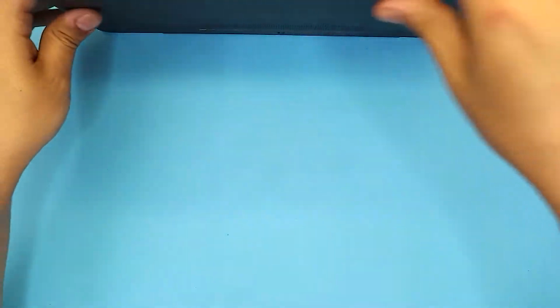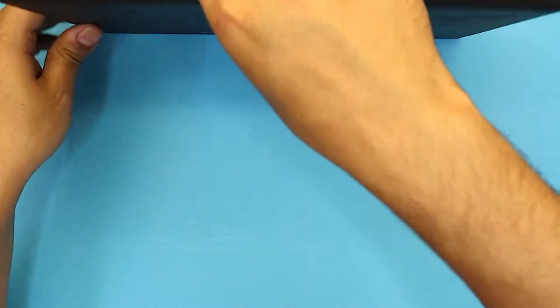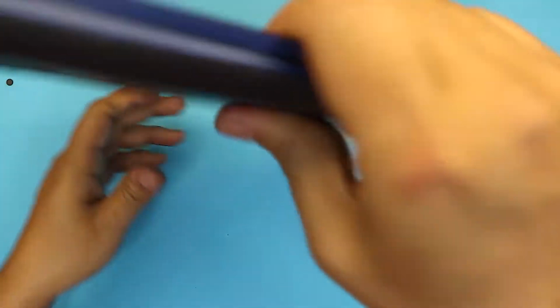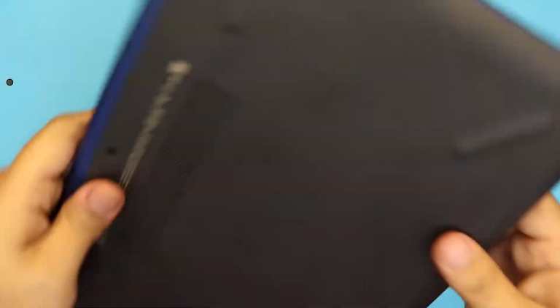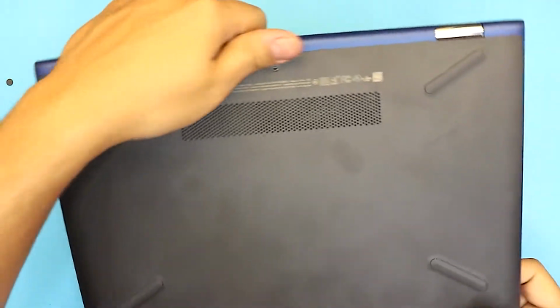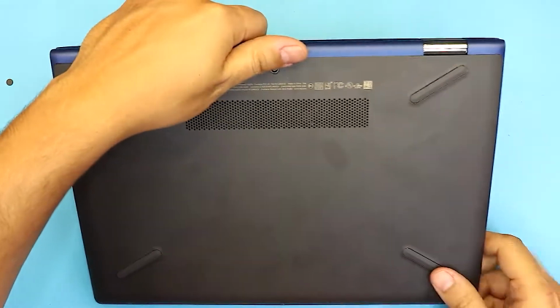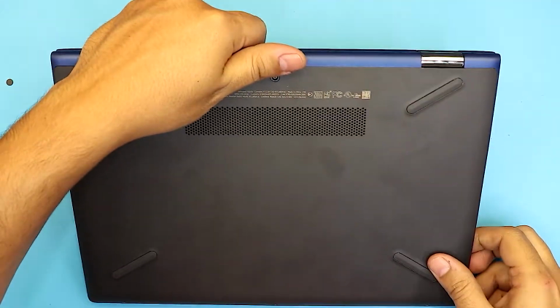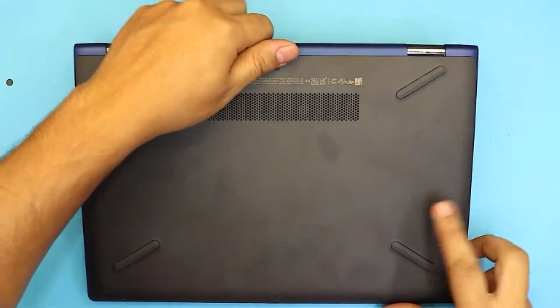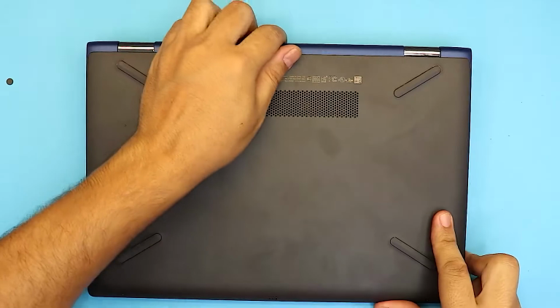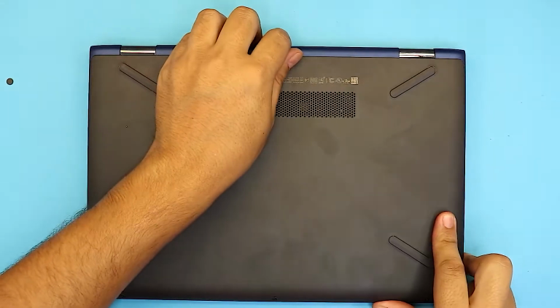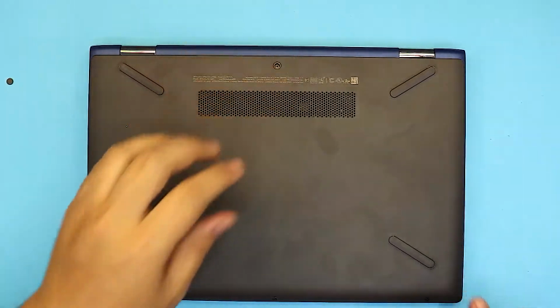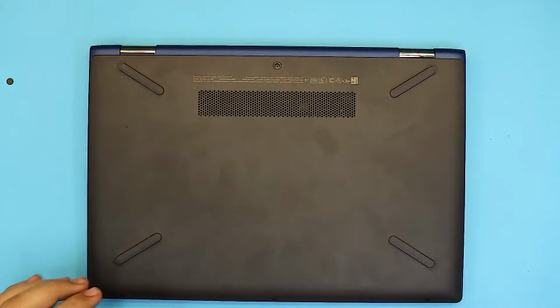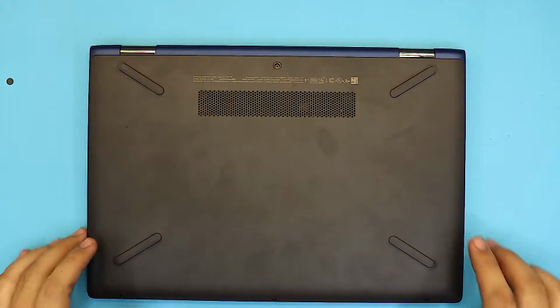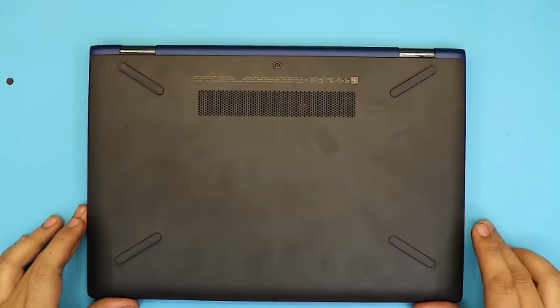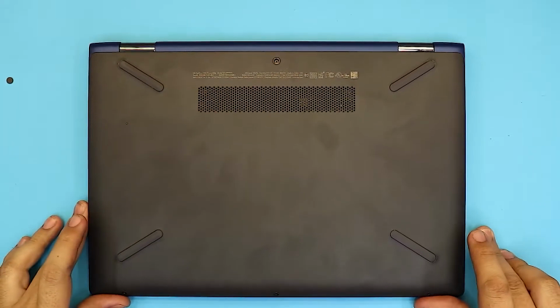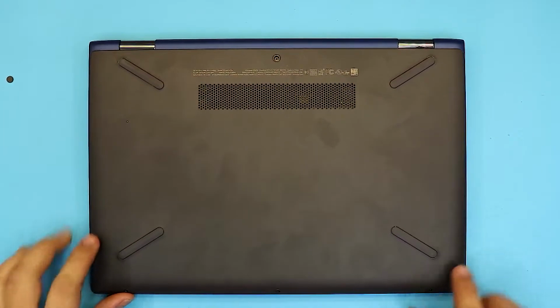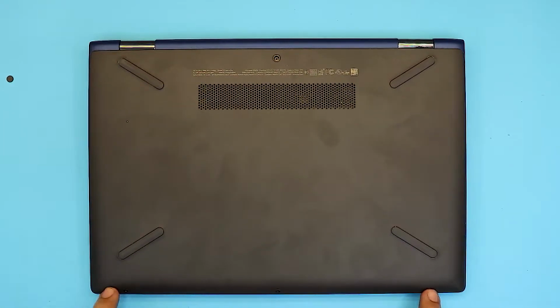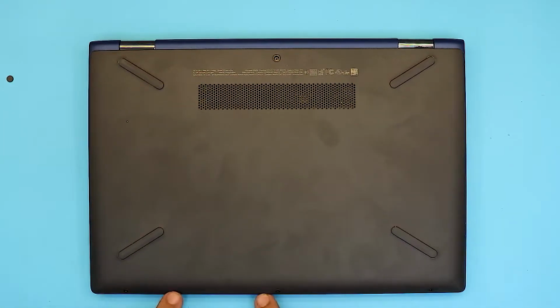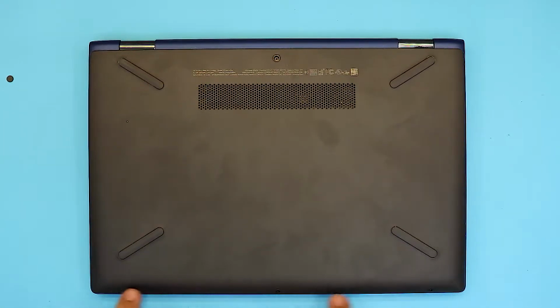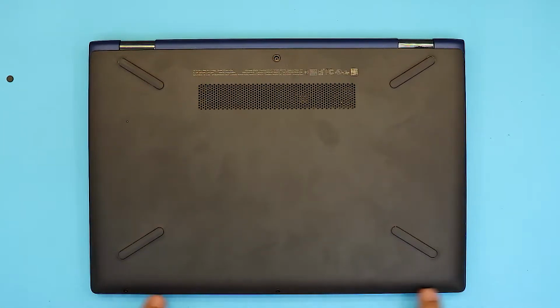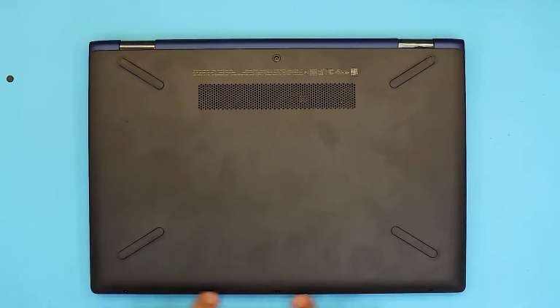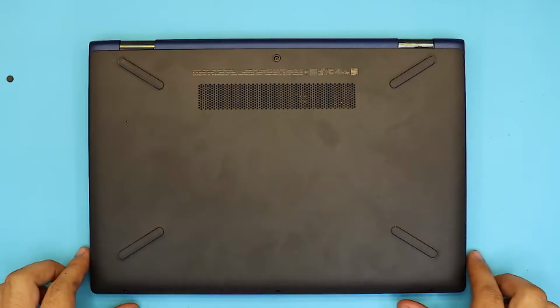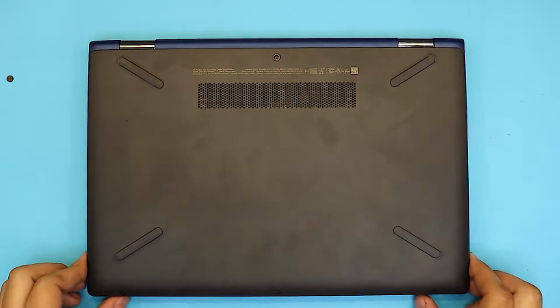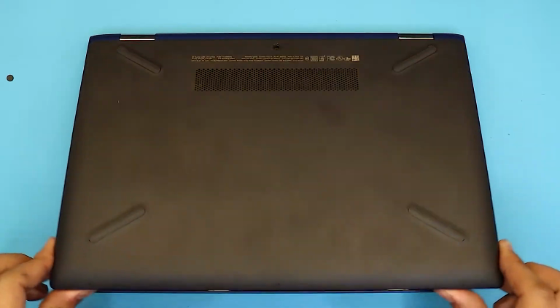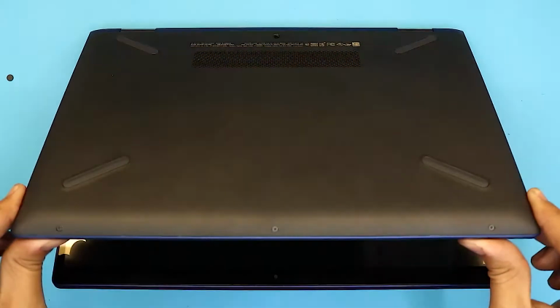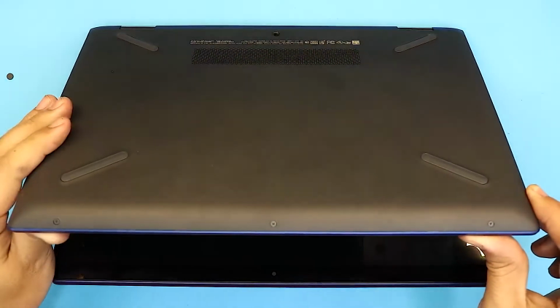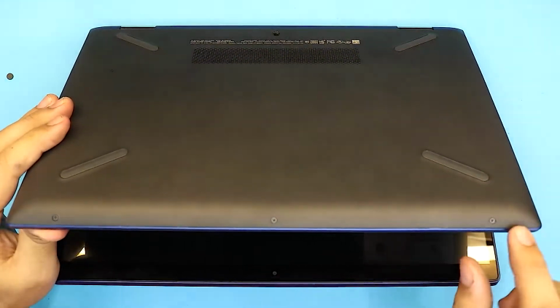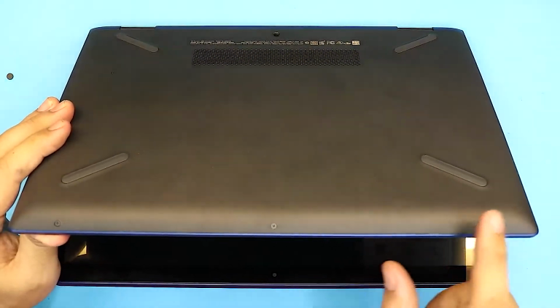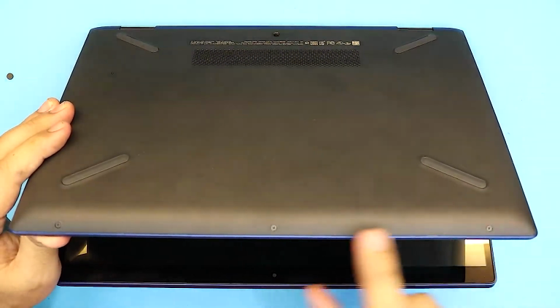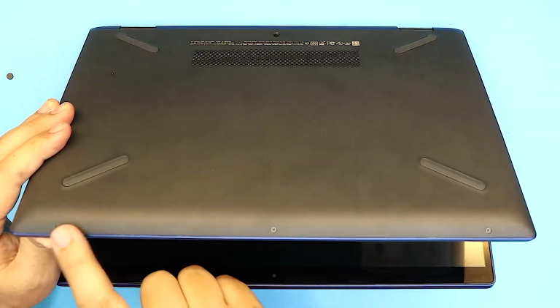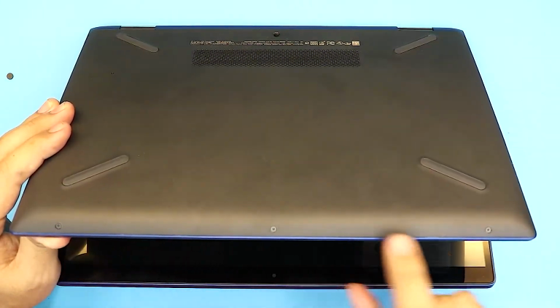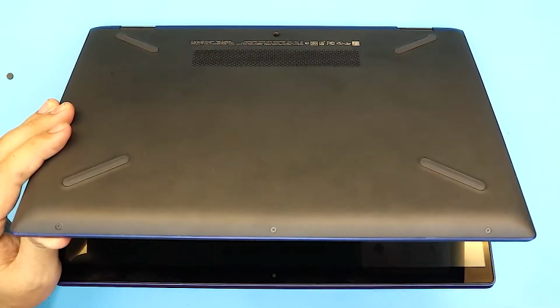First thing first, you want to remove the three screws right at the front end of the laptop at the bottom. You can see them right in the front — all three of them.